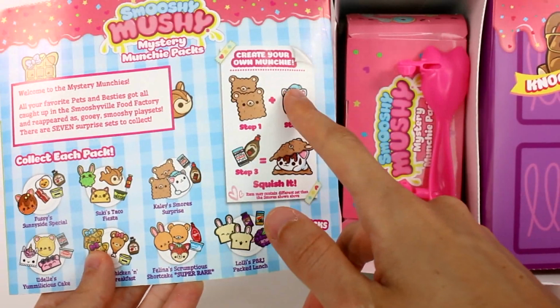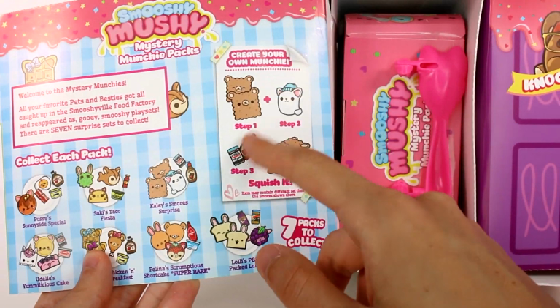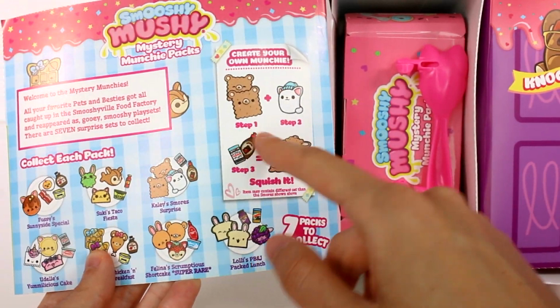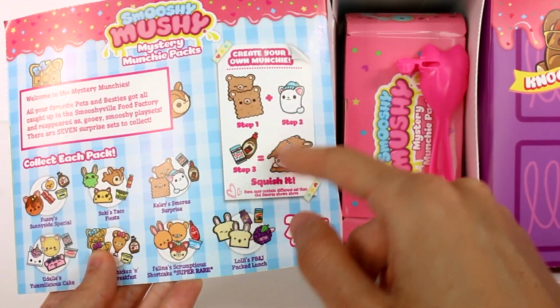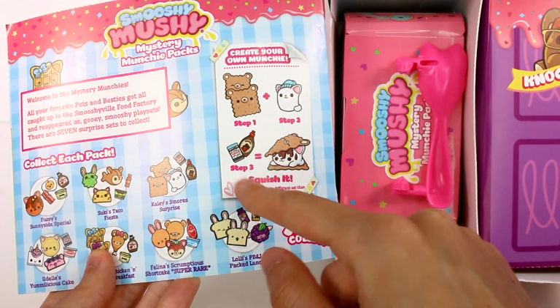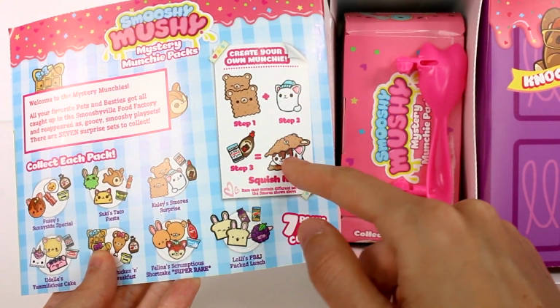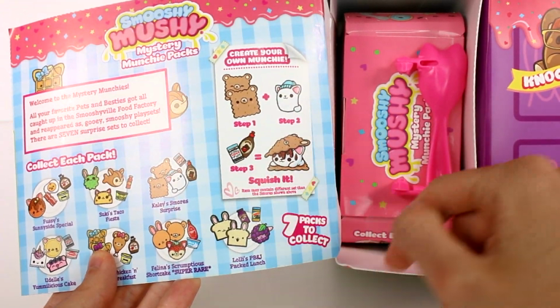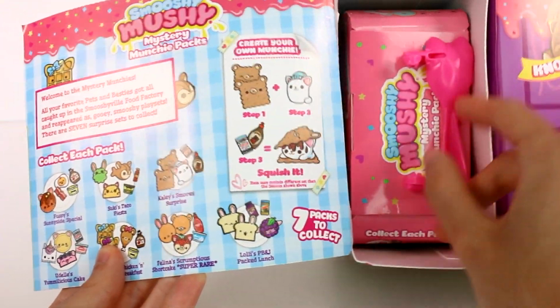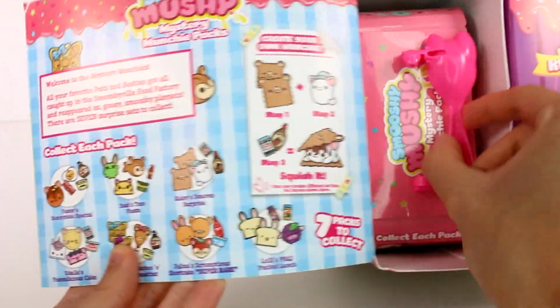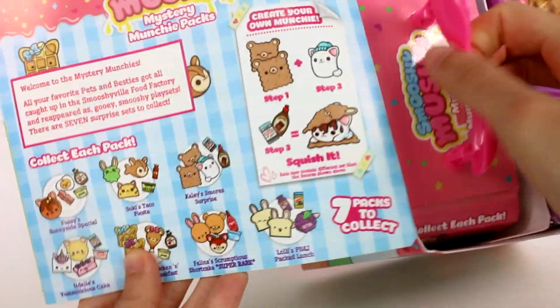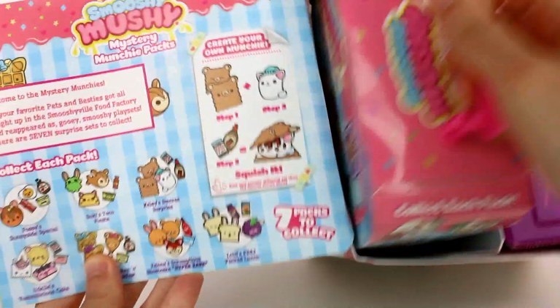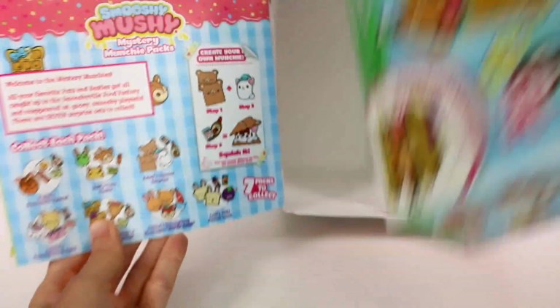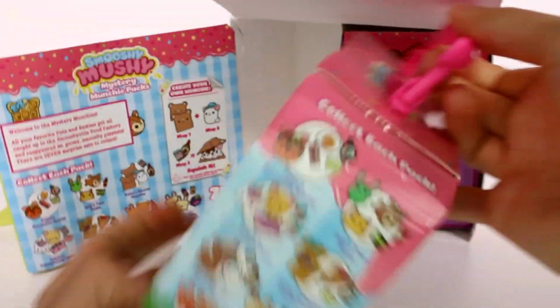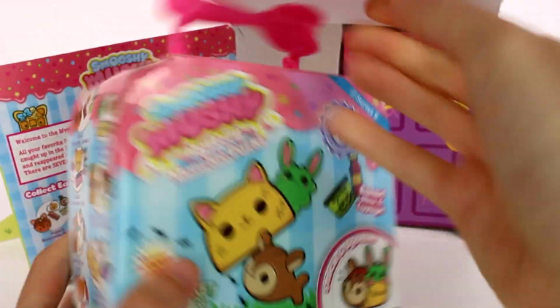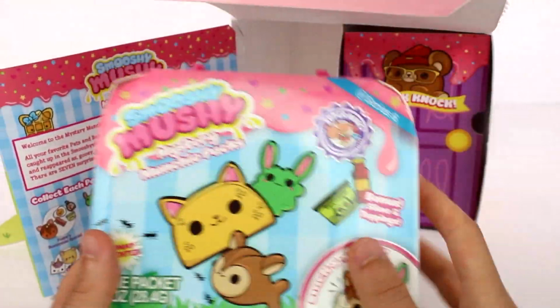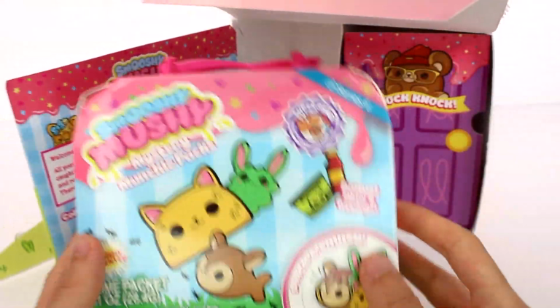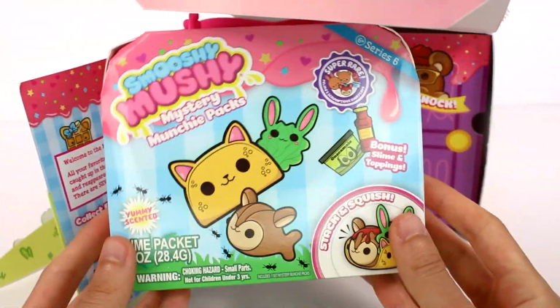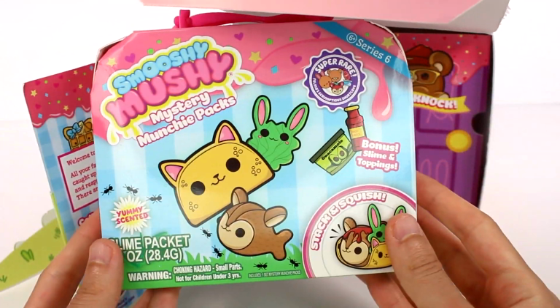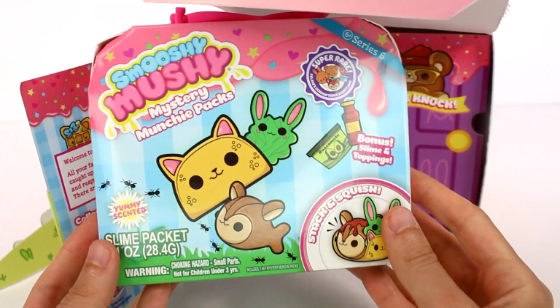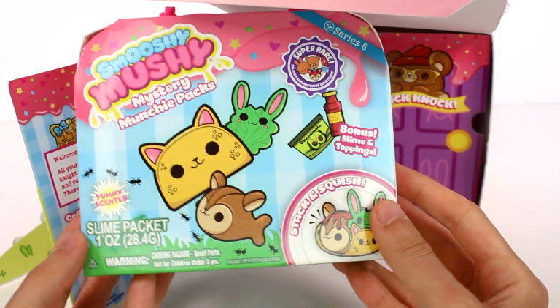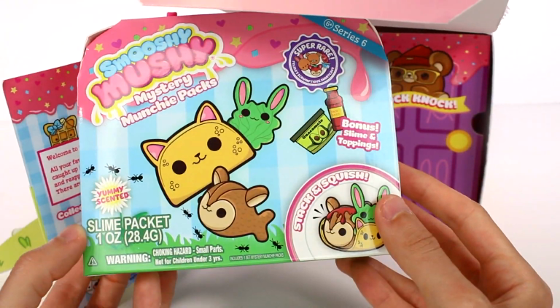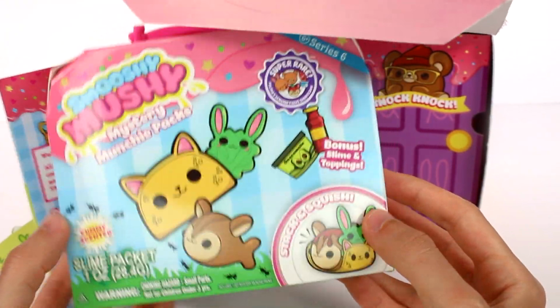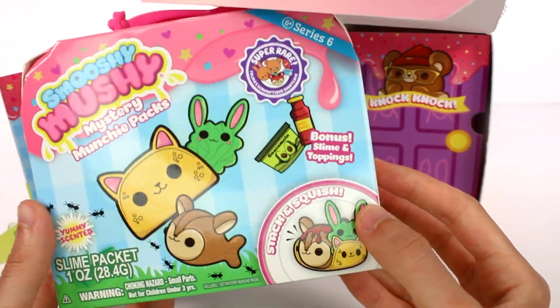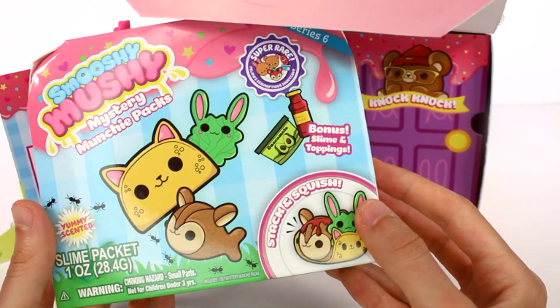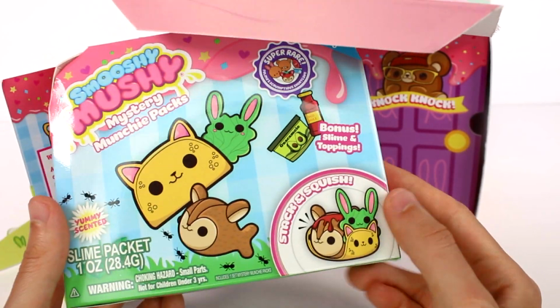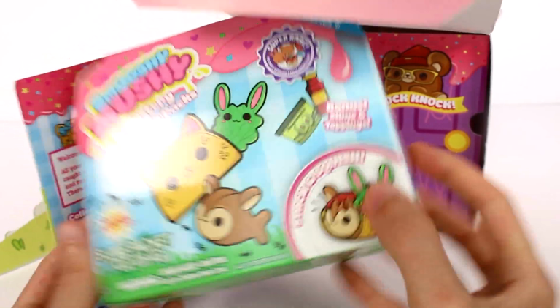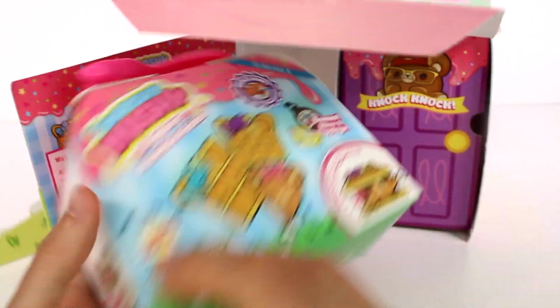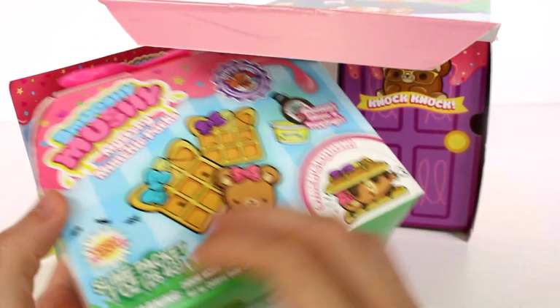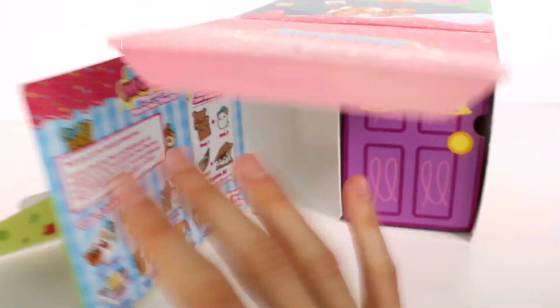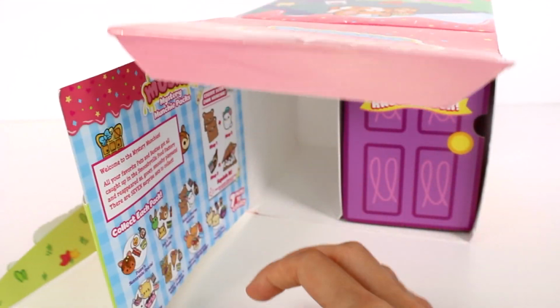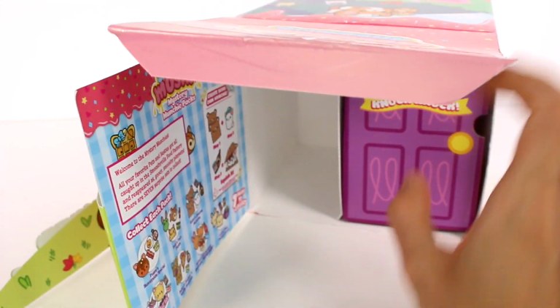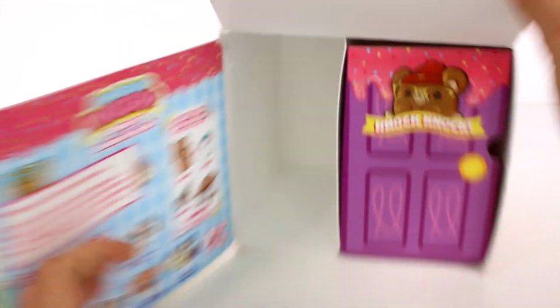Create your own Munchie: step one, step two, step three — squish it! Mystery Munchie Packs — super rare. We'll take a closer look at that in just a second.